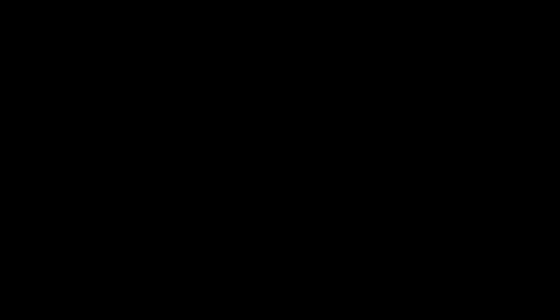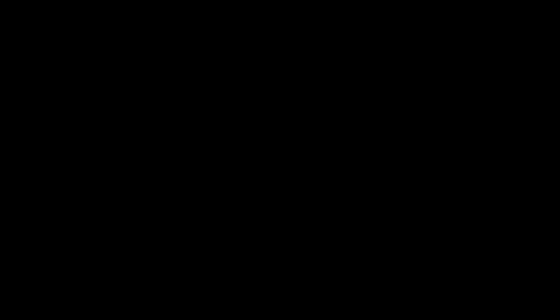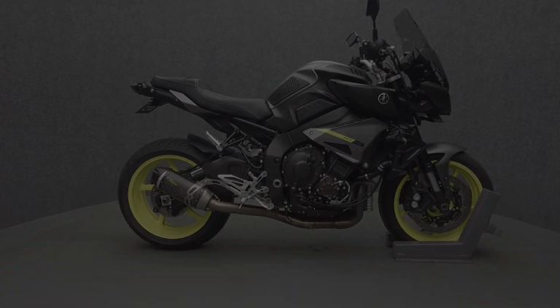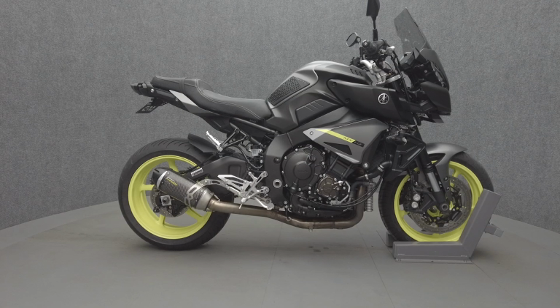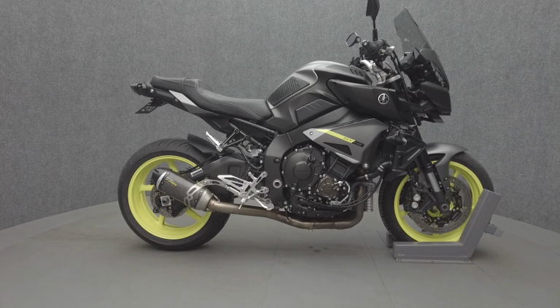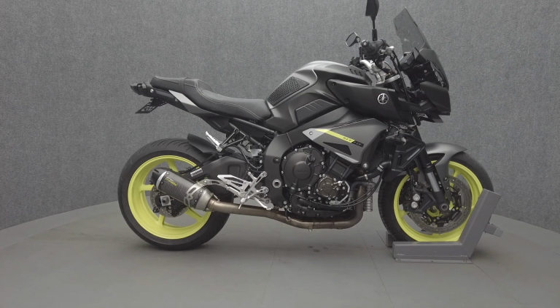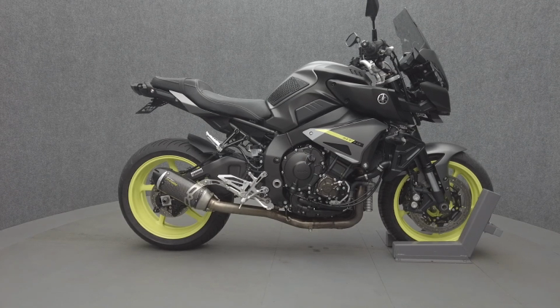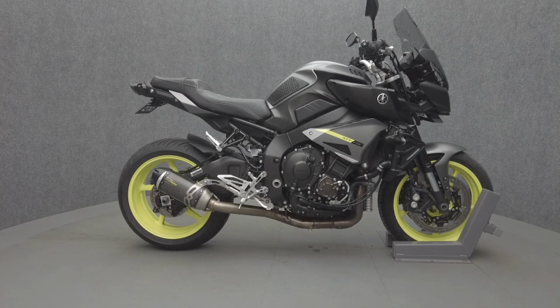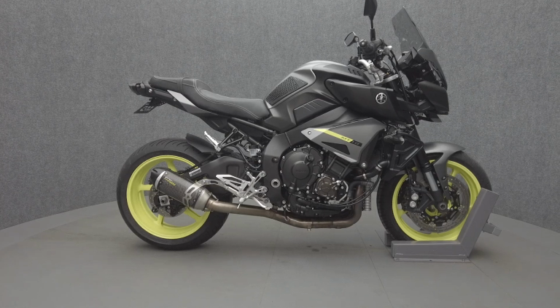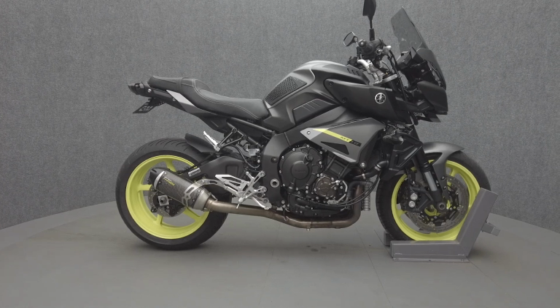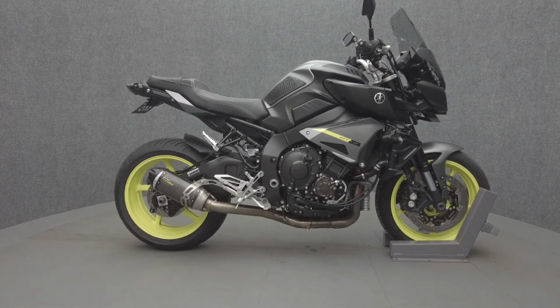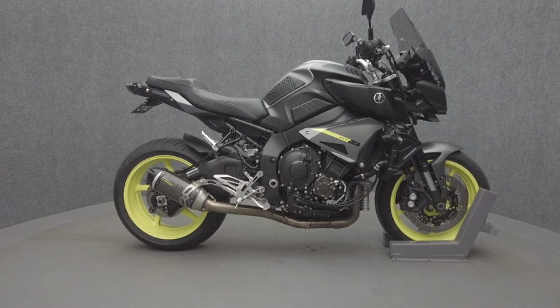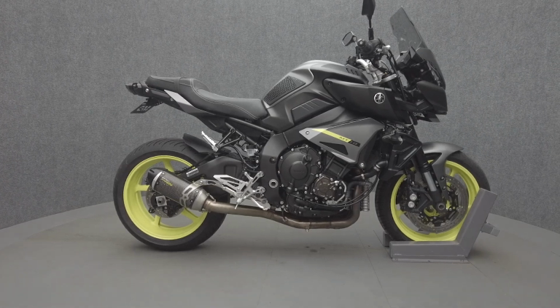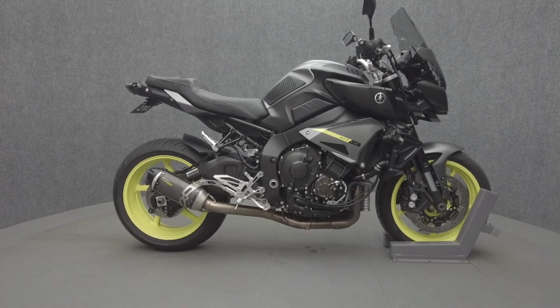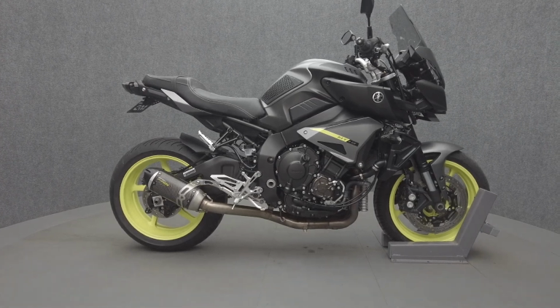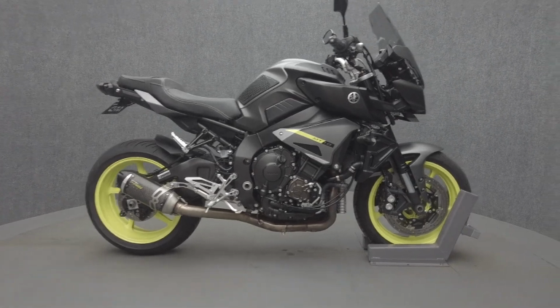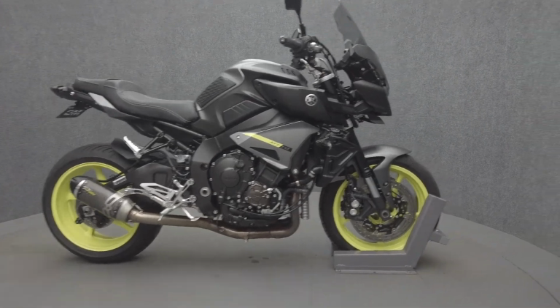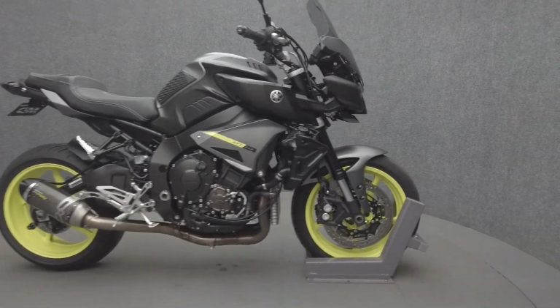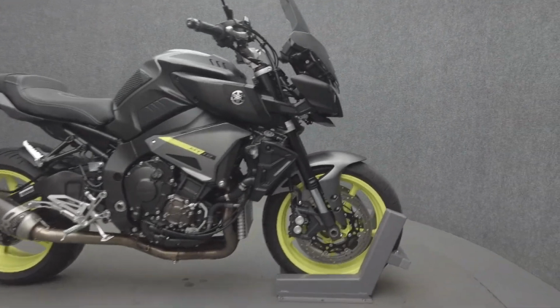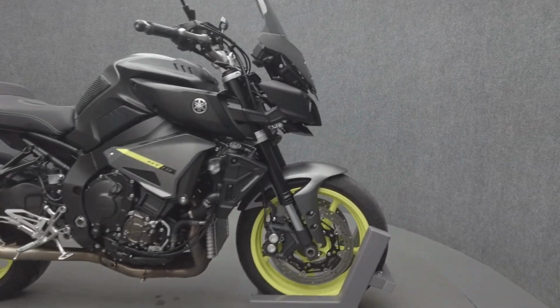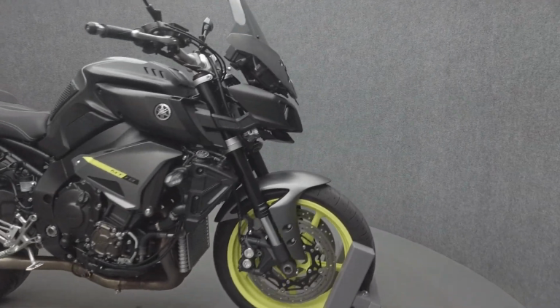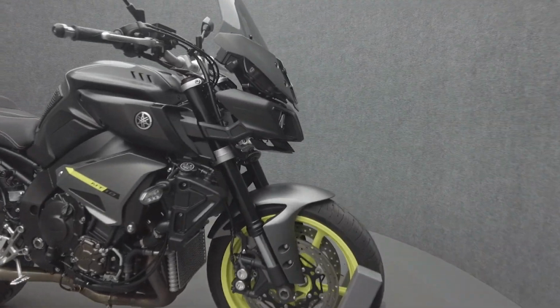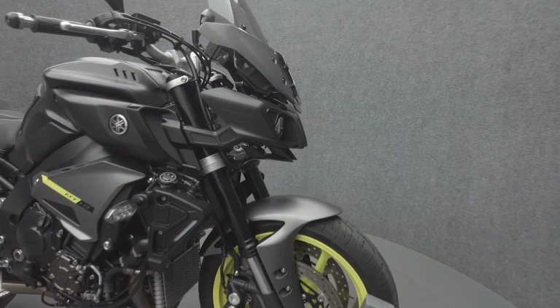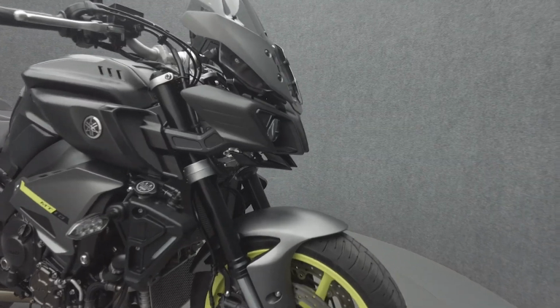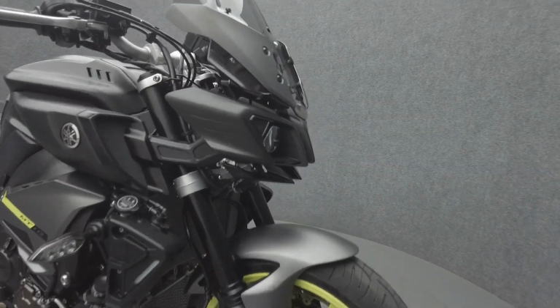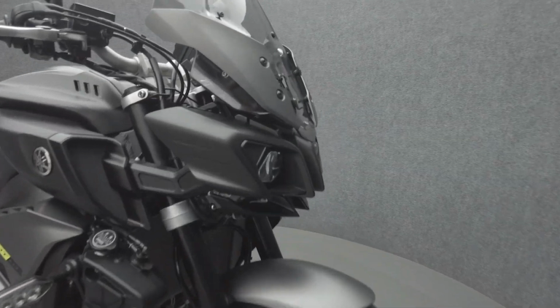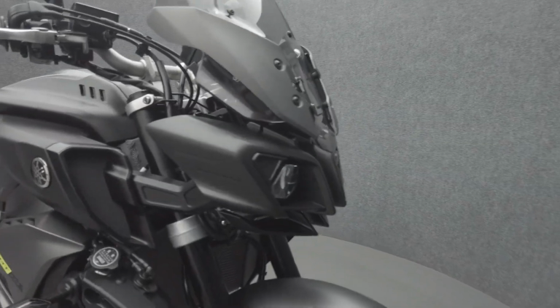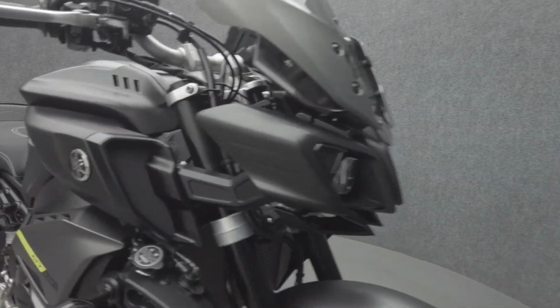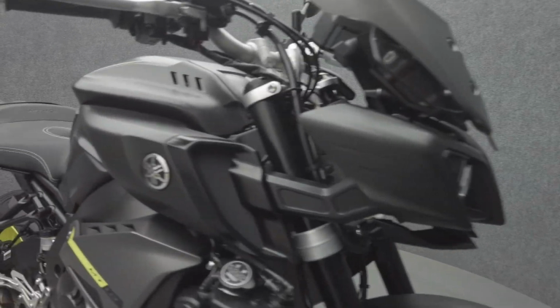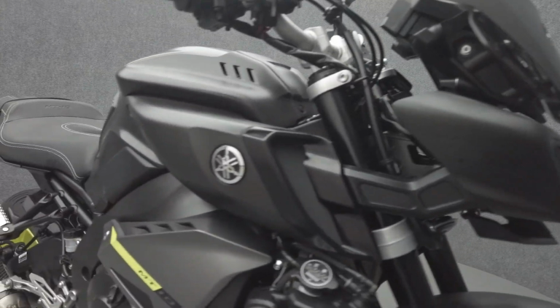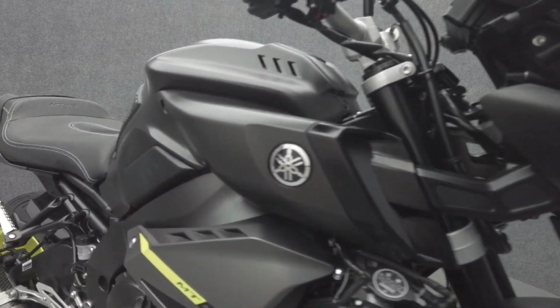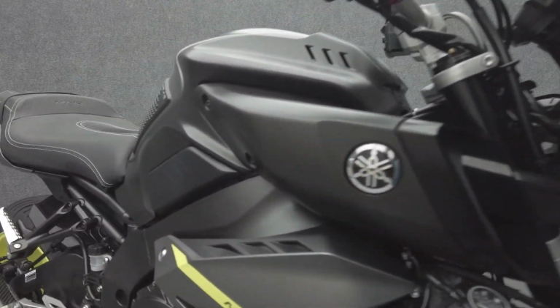Hey everyone, this is Keegan from National Power Sports. This 2018 Yamaha MT-10 with 9,524 miles runs well. It comes equipped with ABS, traction control, cruise control, and a quickshifter.